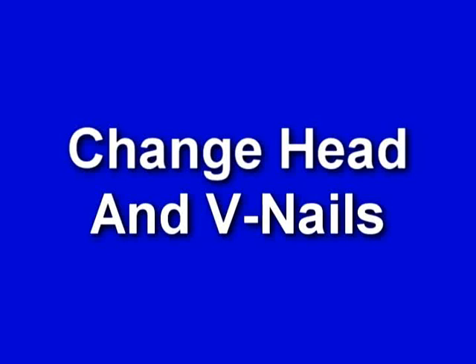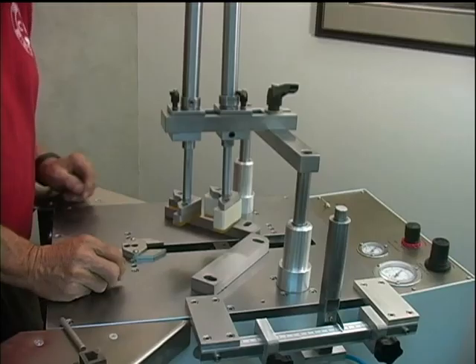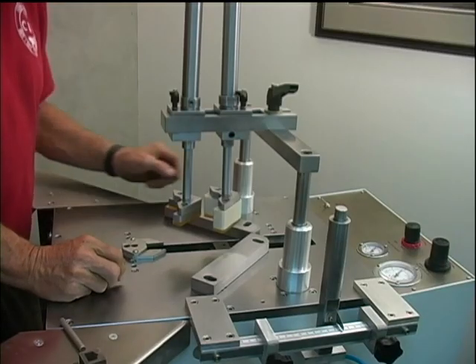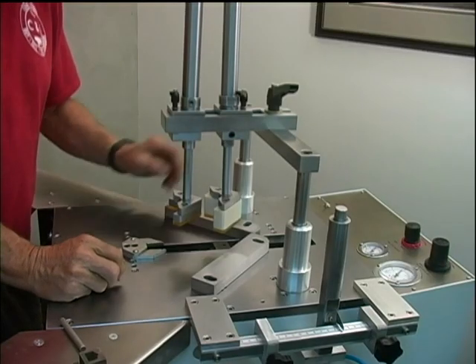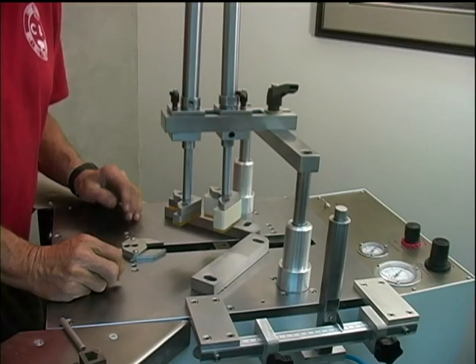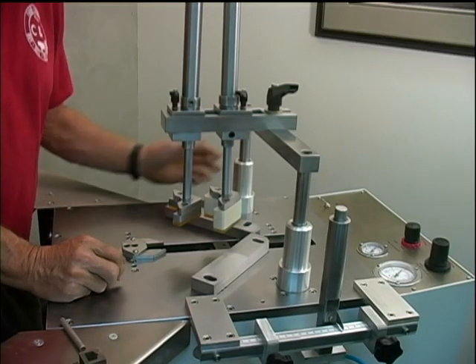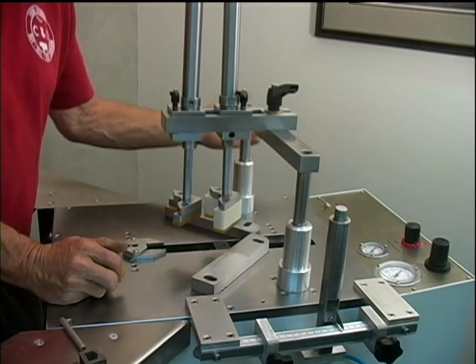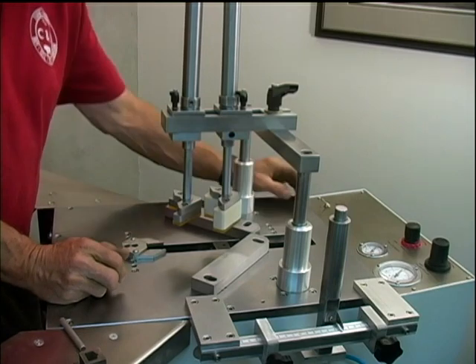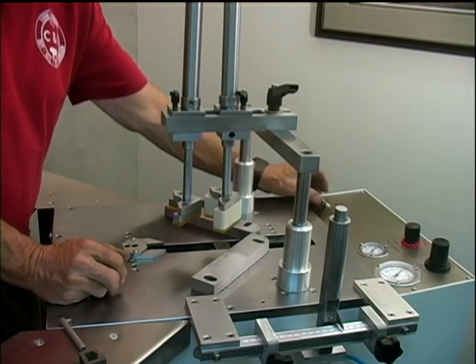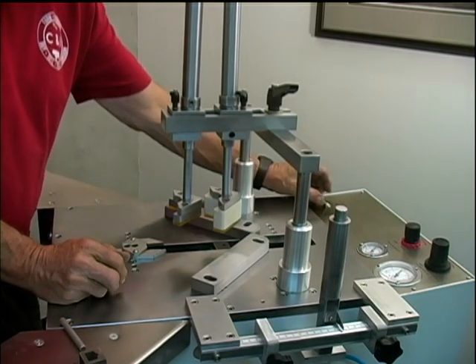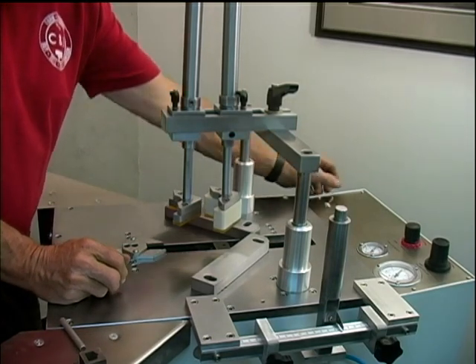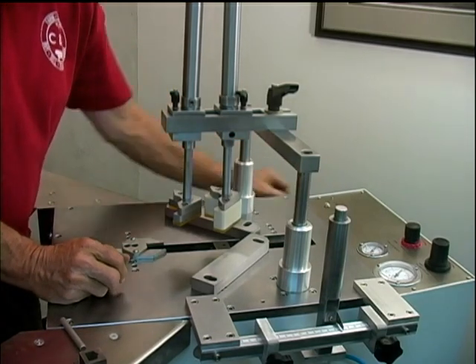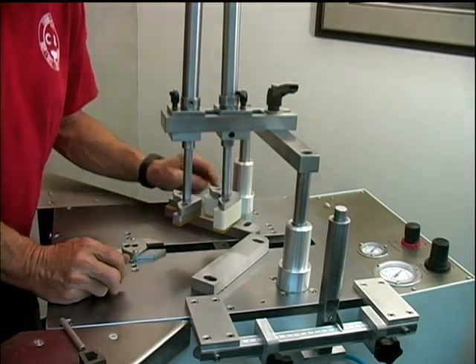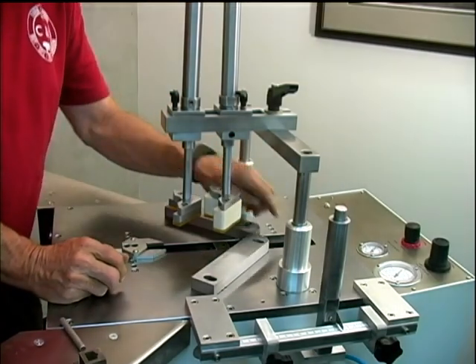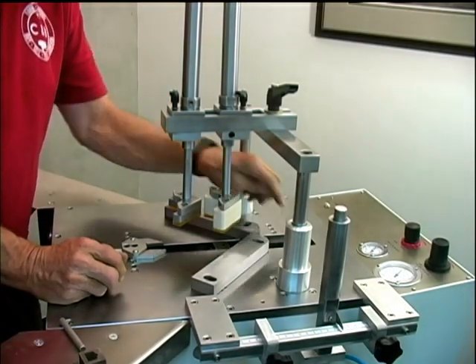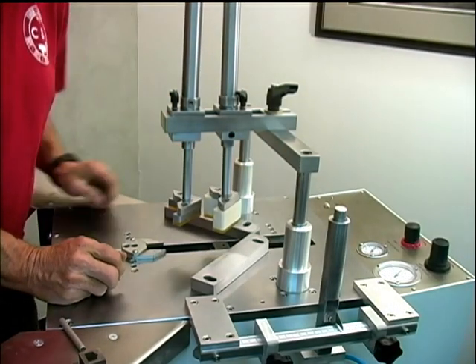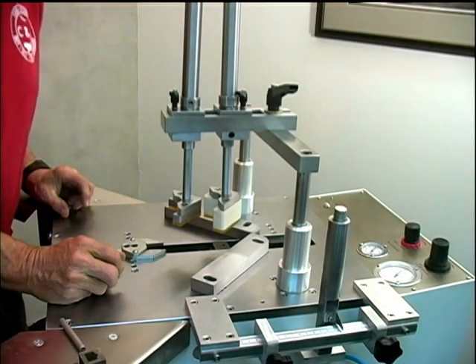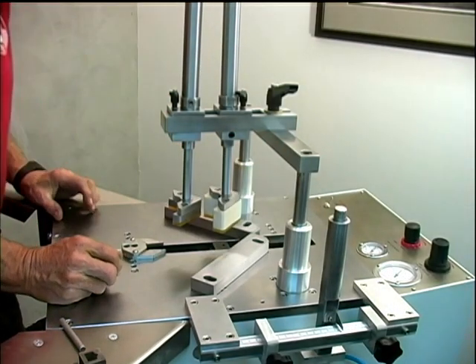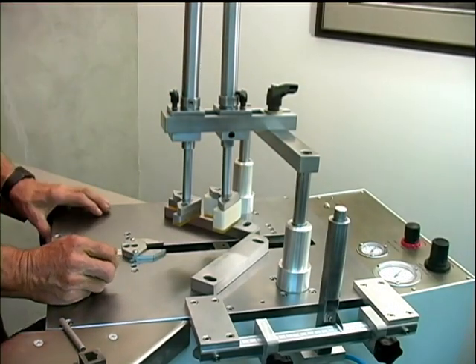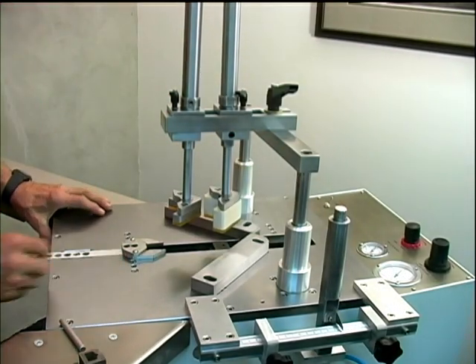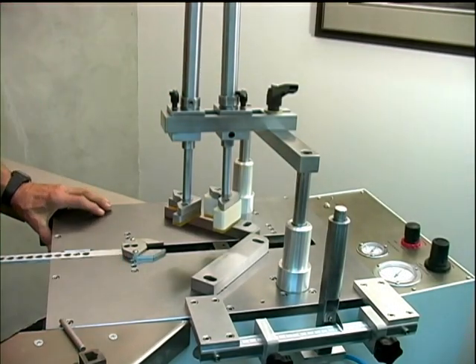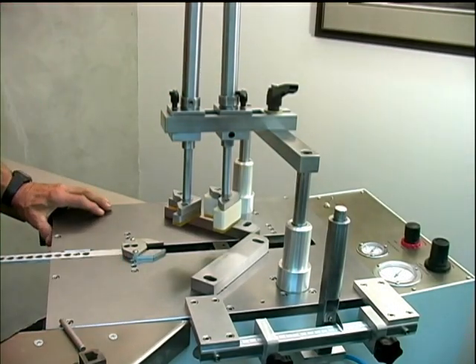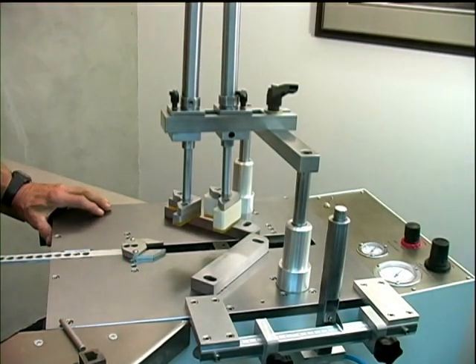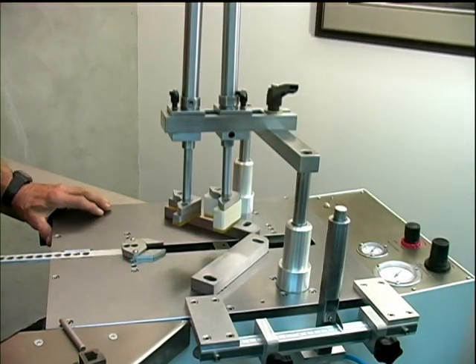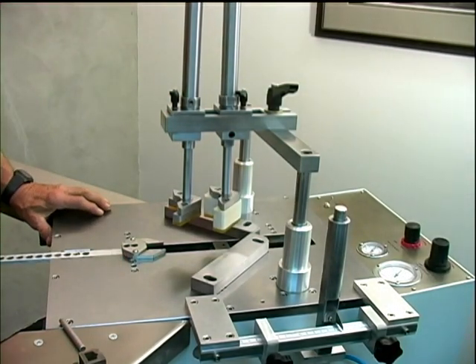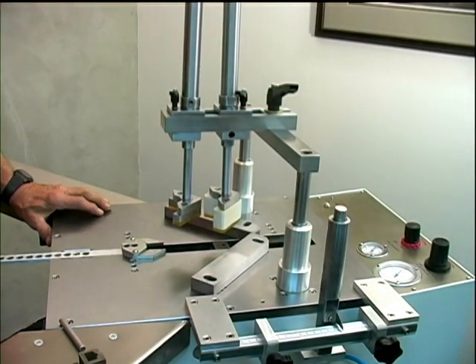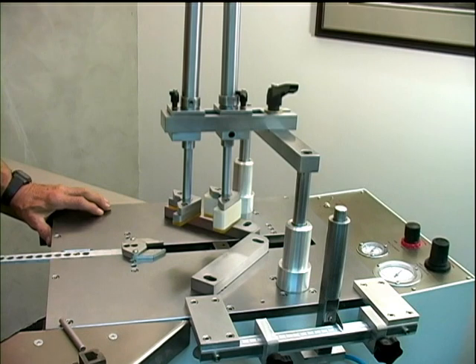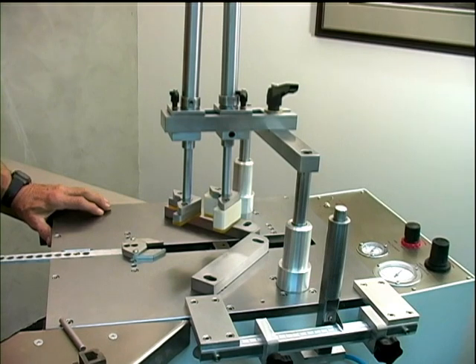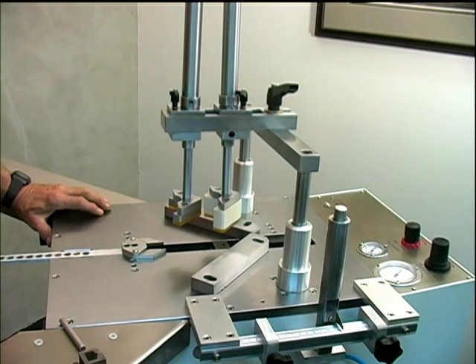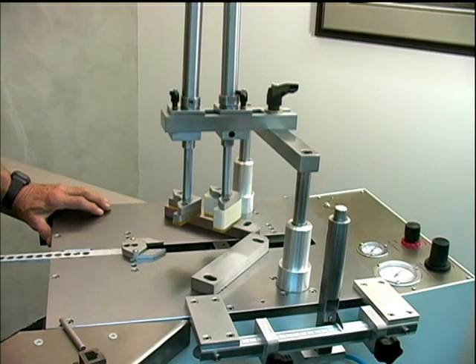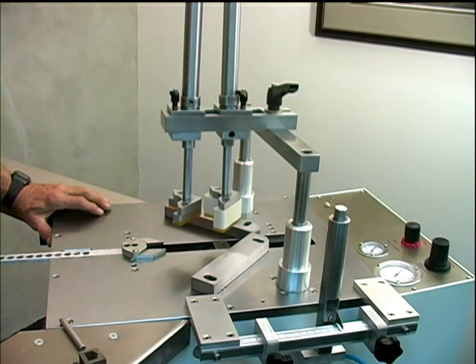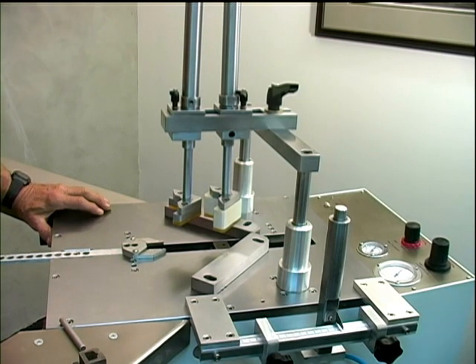In this video we will demonstrate changing from a 7 millimeter drive head to a 15 millimeter drive head. We'll also swap out the V nails.